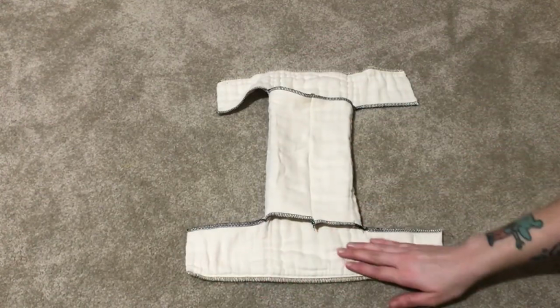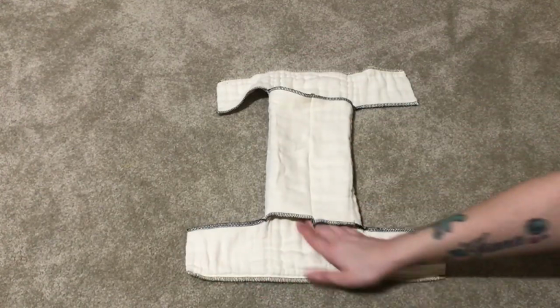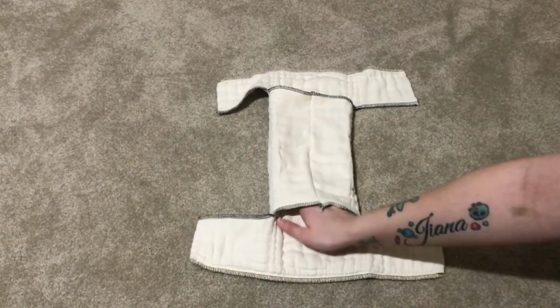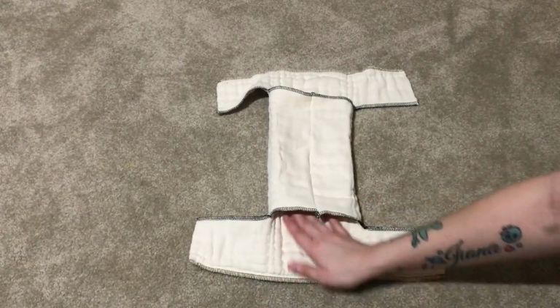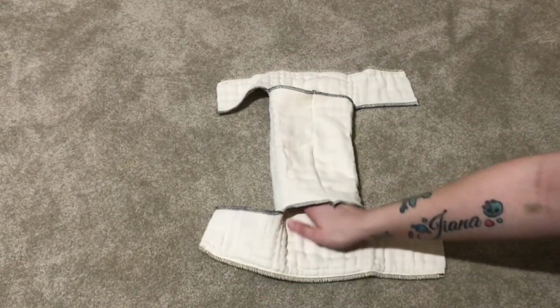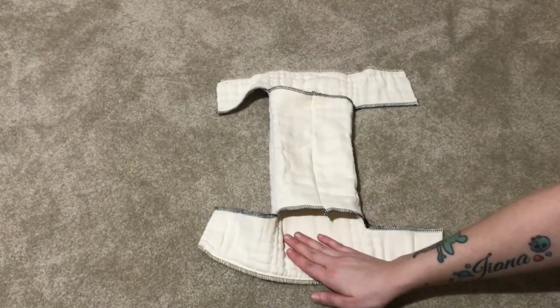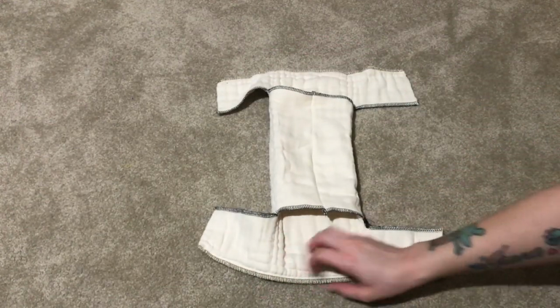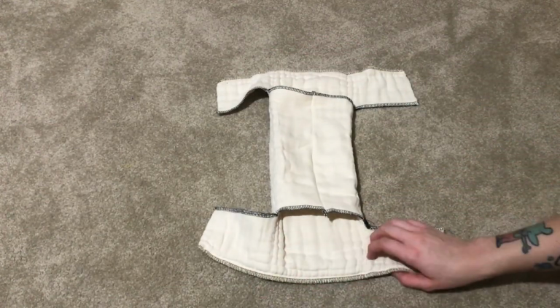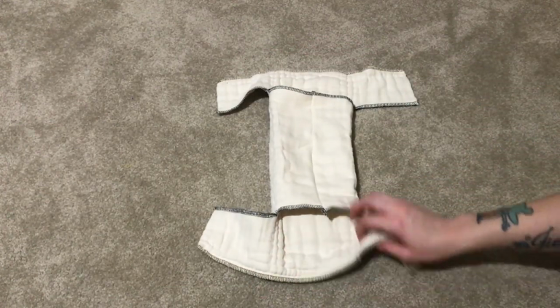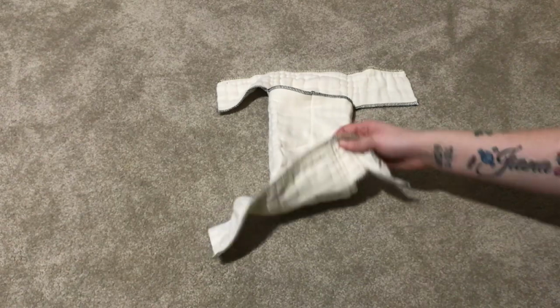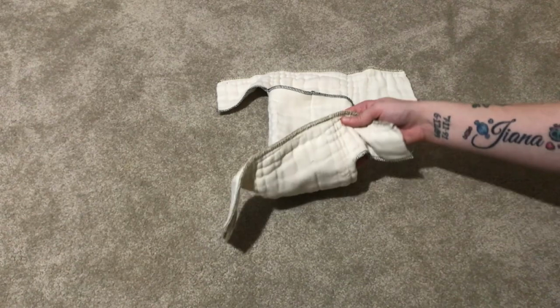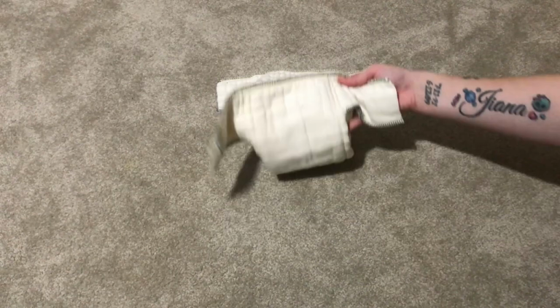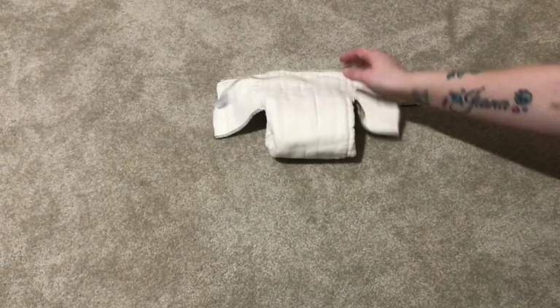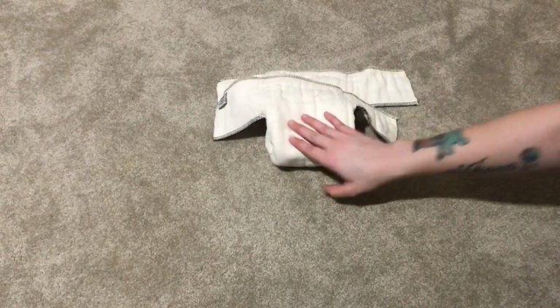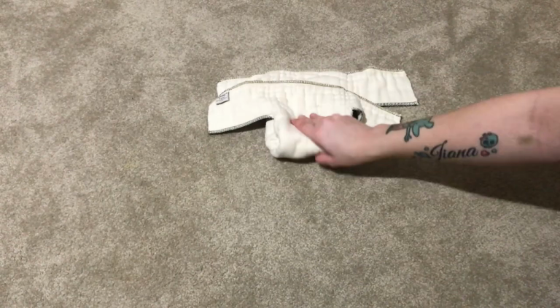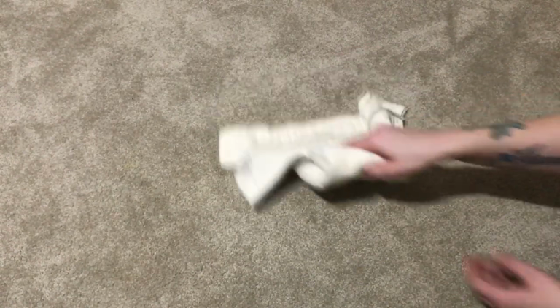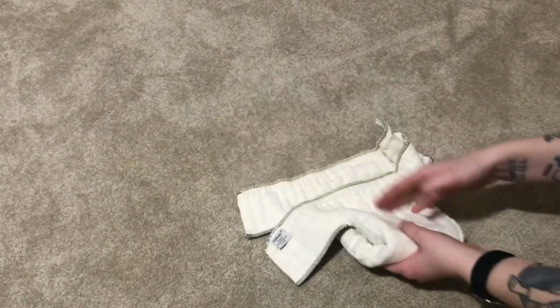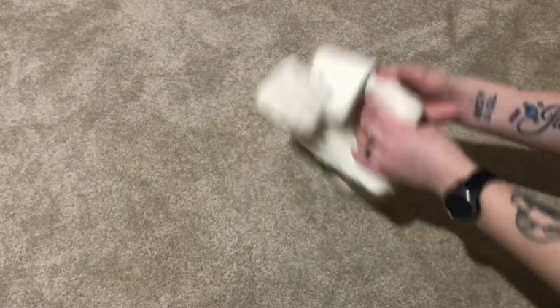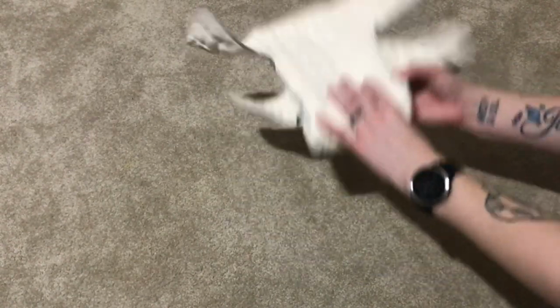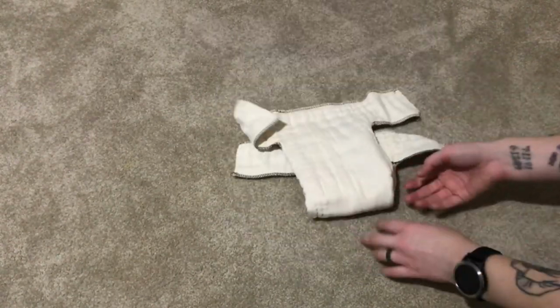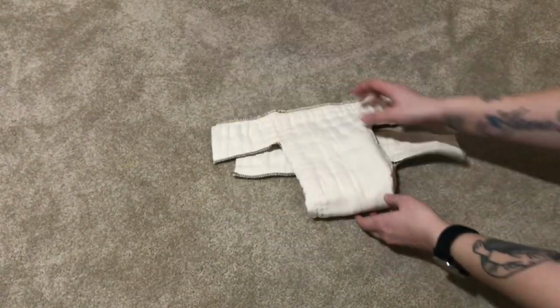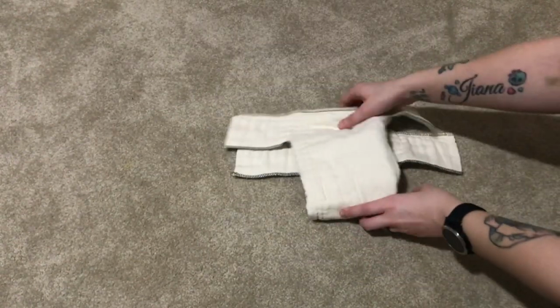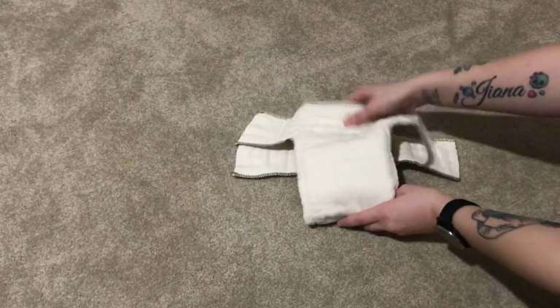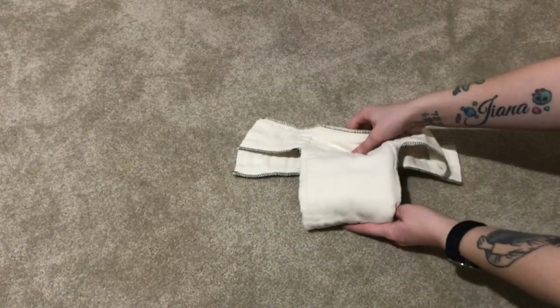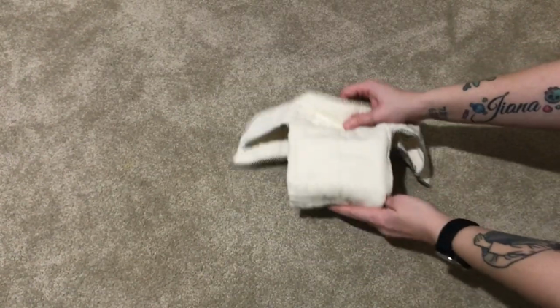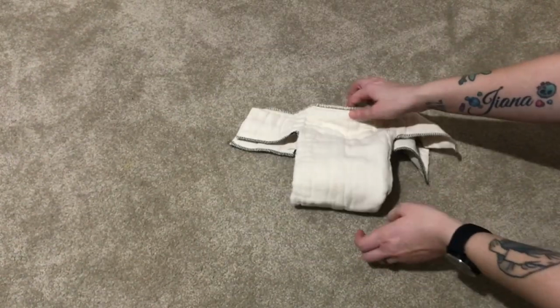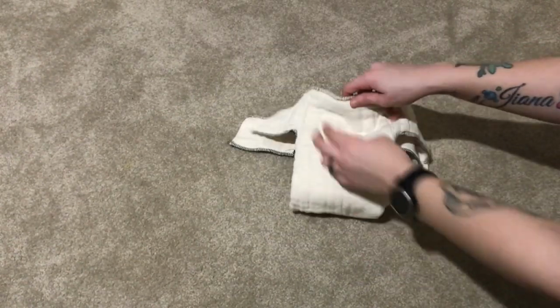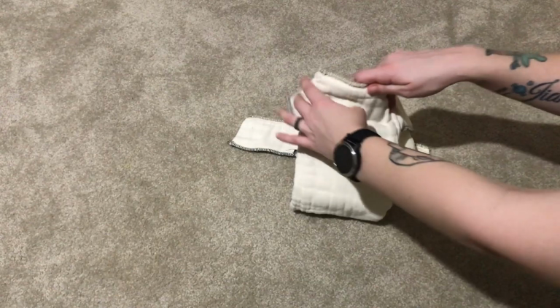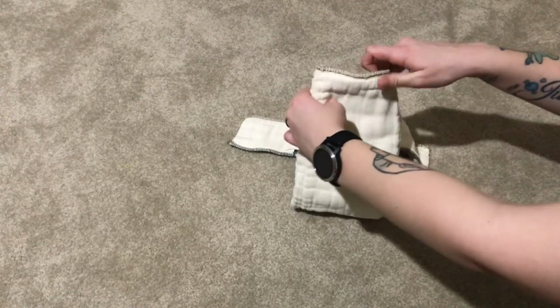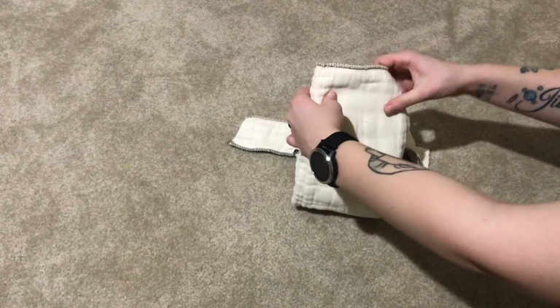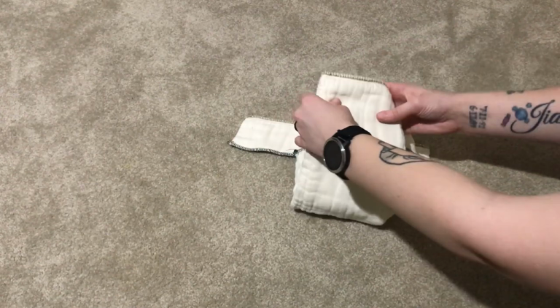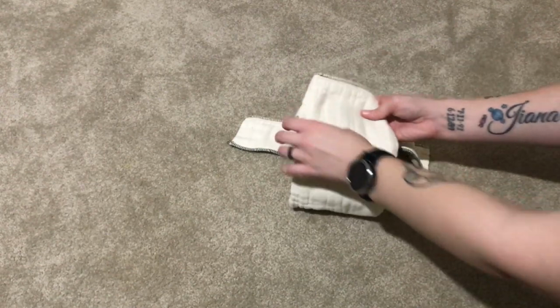If you want to take it another step further and make it into a fitted diaper, you can totally do that as well — I'm going to explain that in this next part.